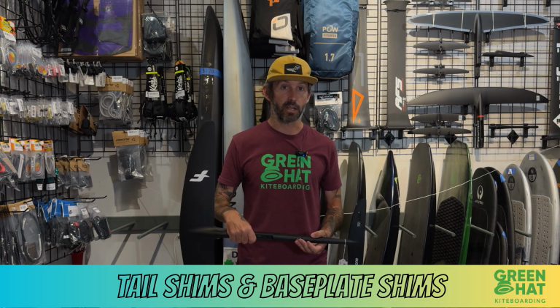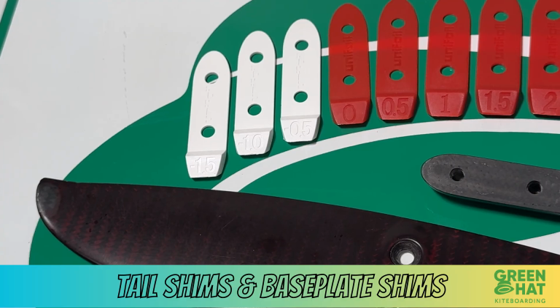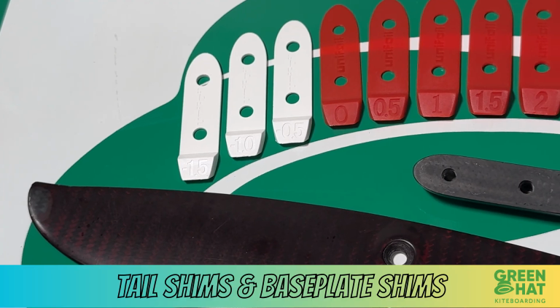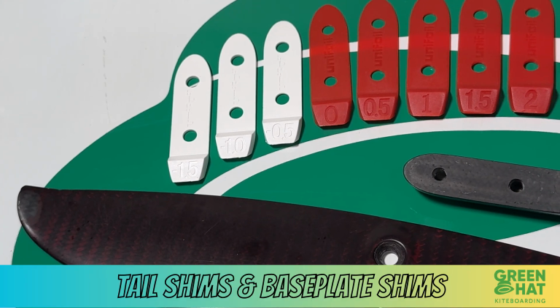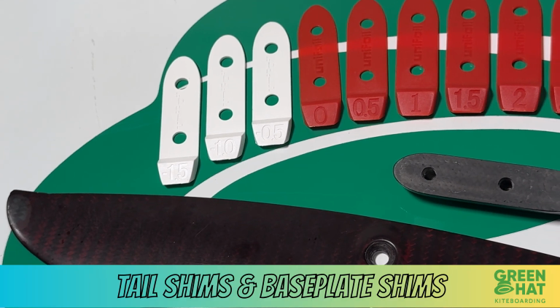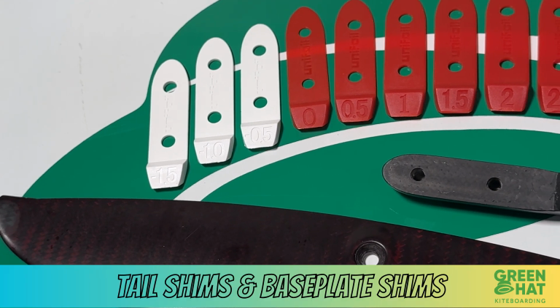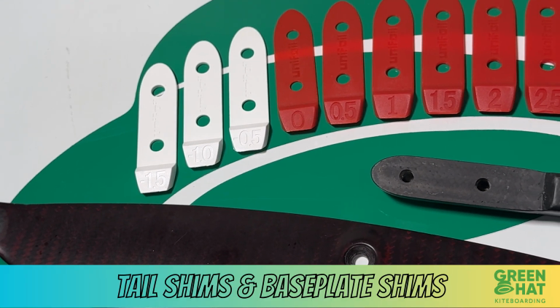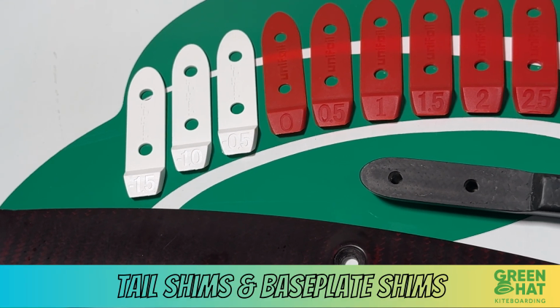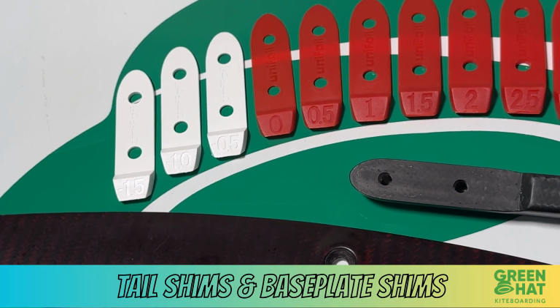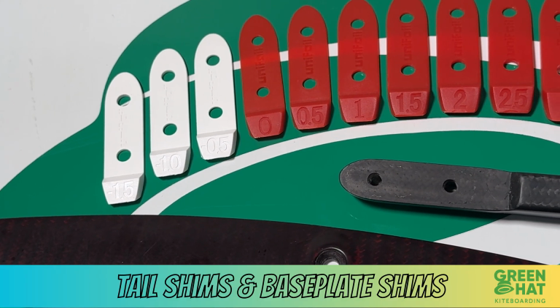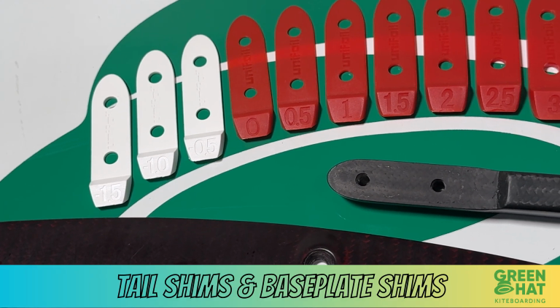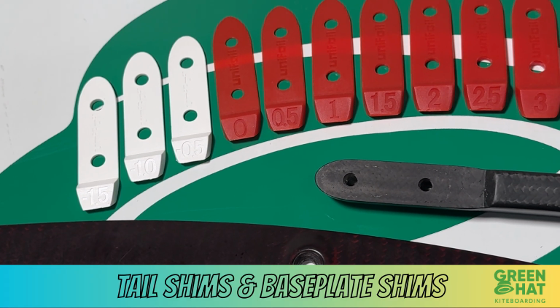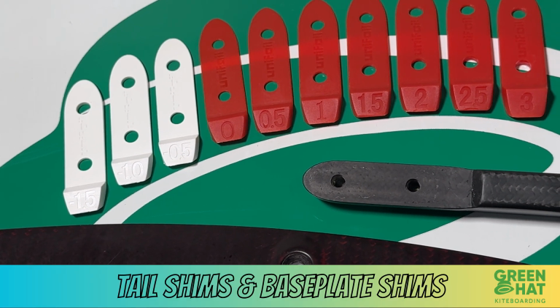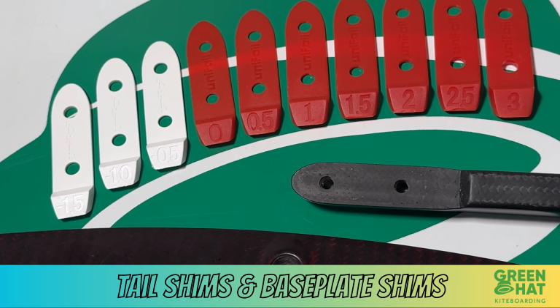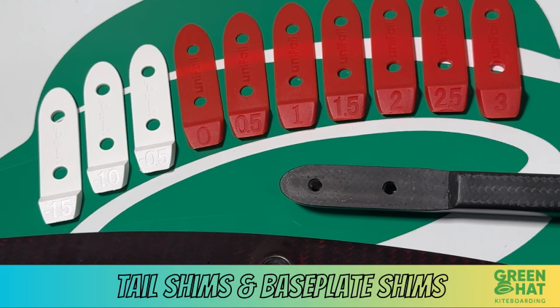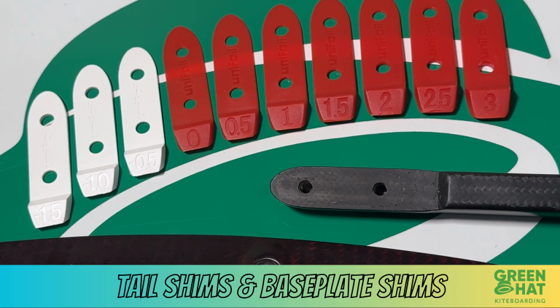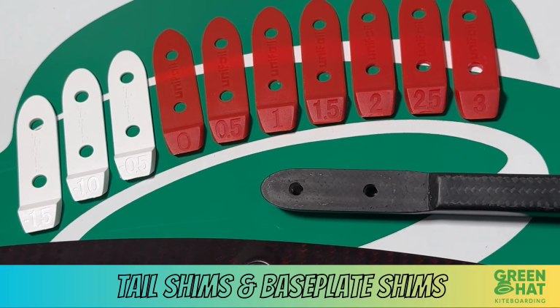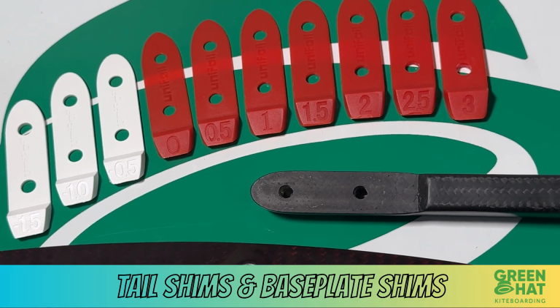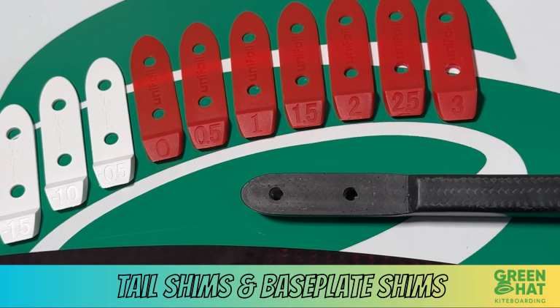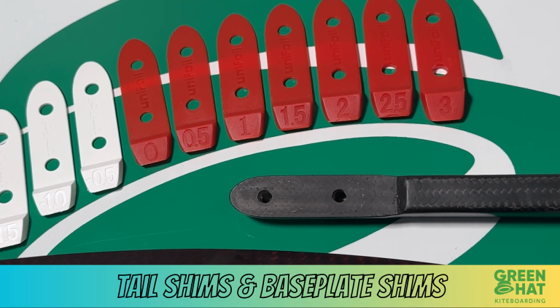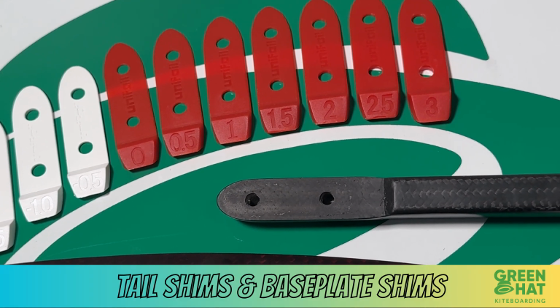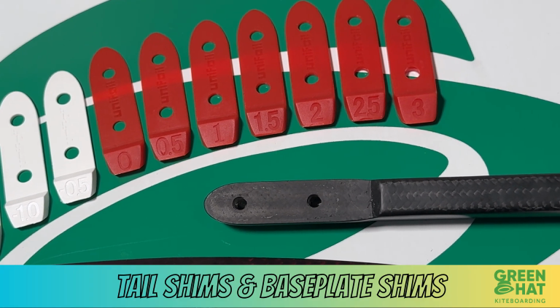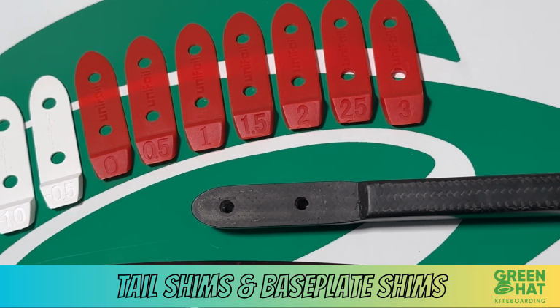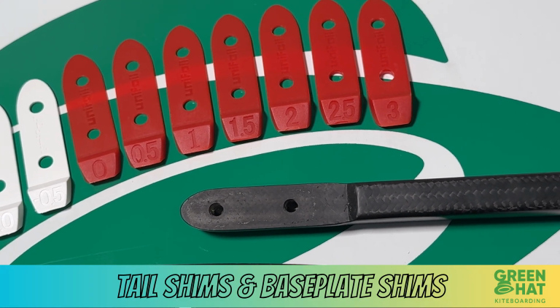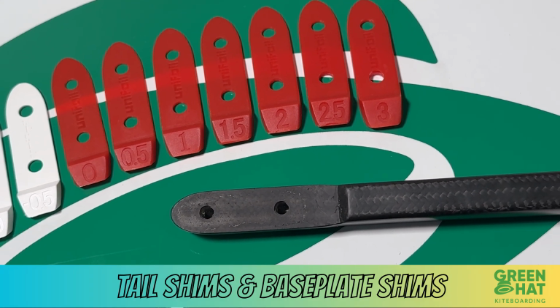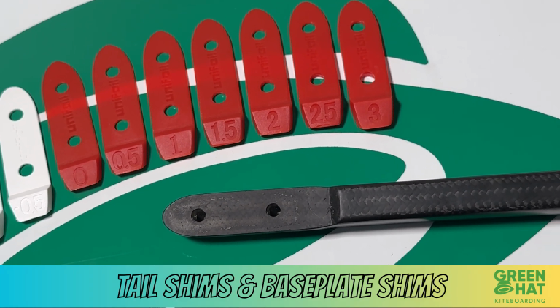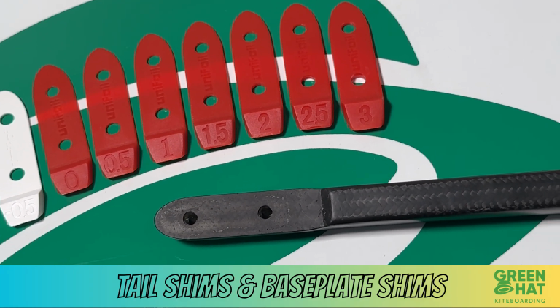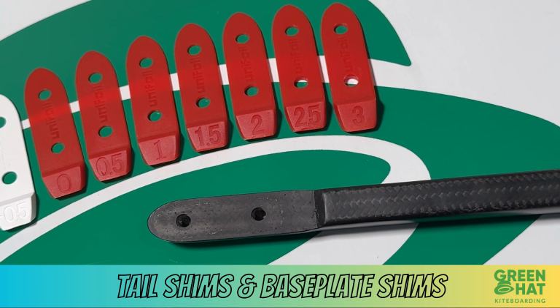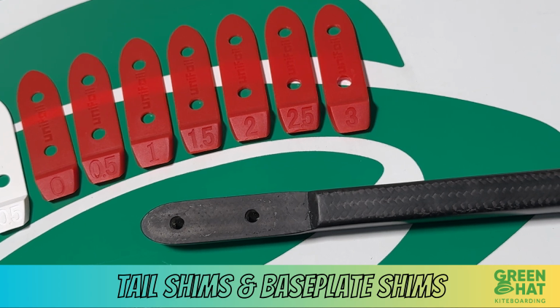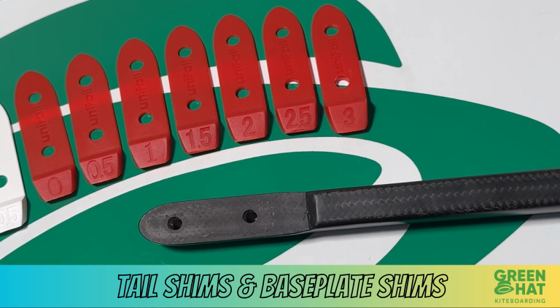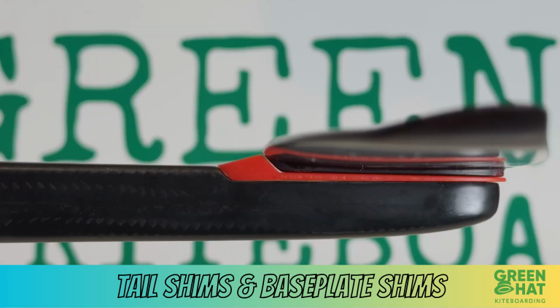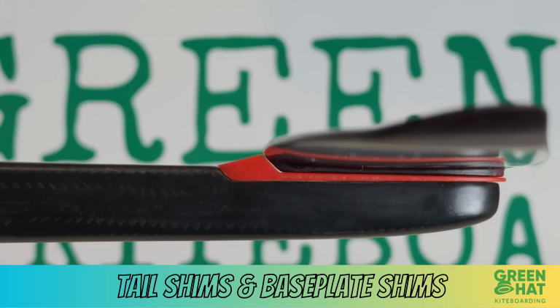First, what is a tail shim? The tail shim changes the angle of attack on your rear wing. Think of it like a trim tab for your foil — it controls lift, stability, and pitch sensitivity.